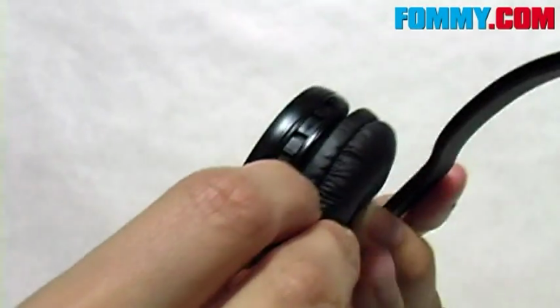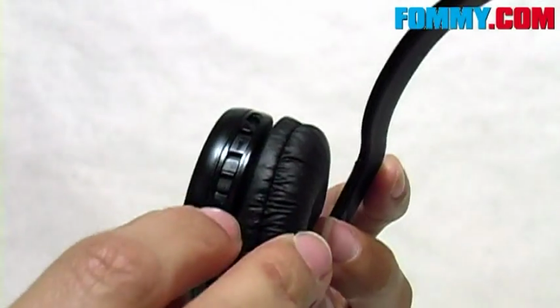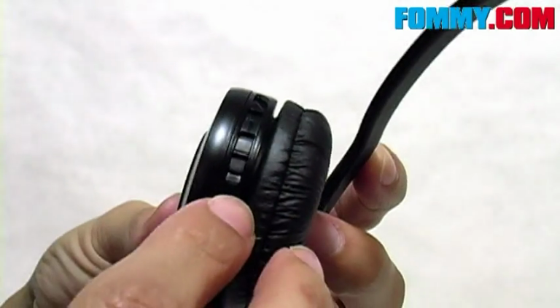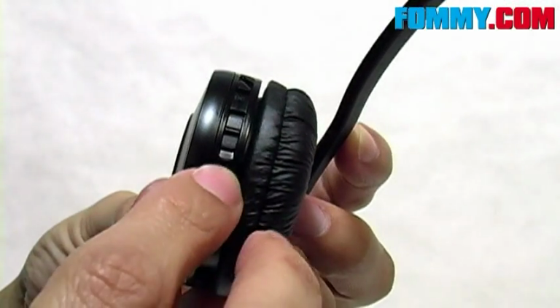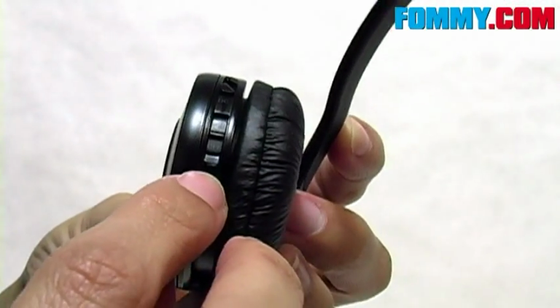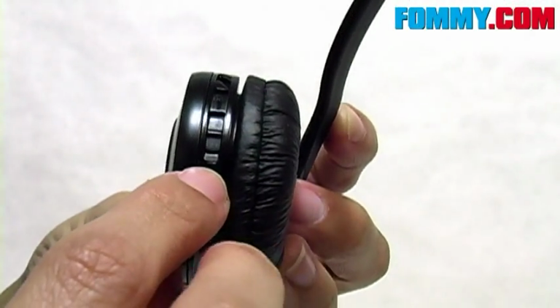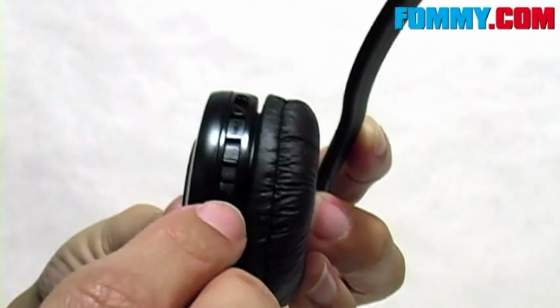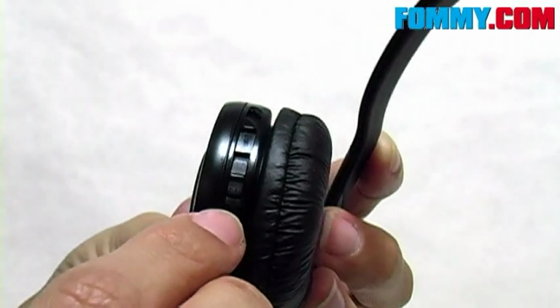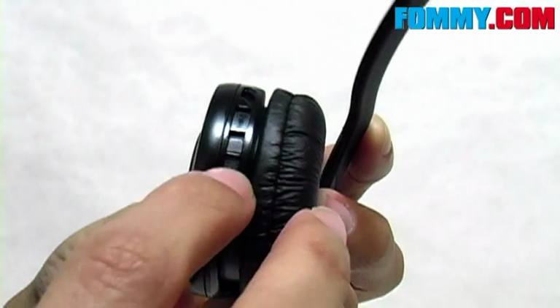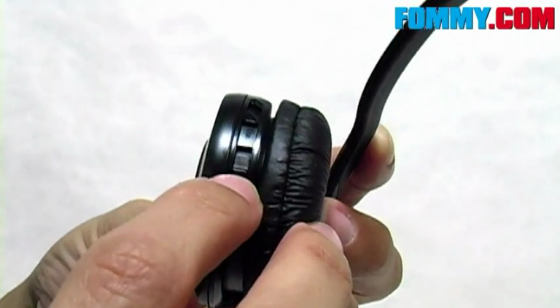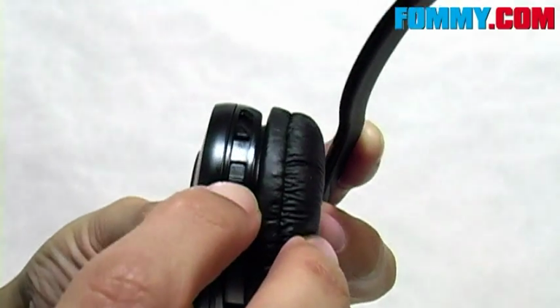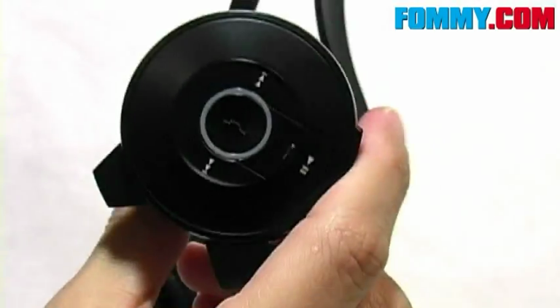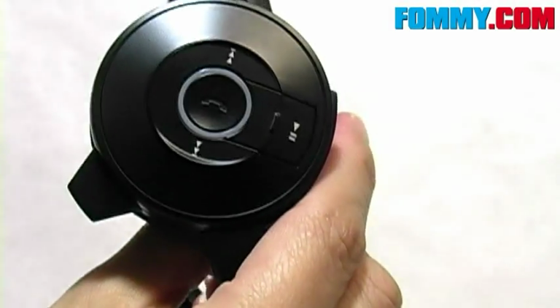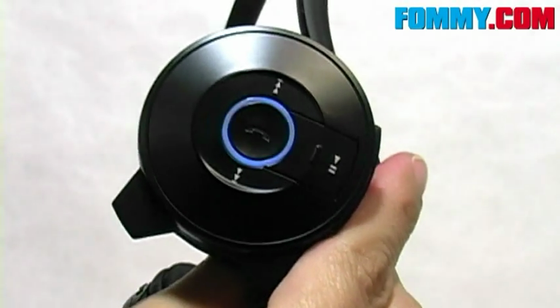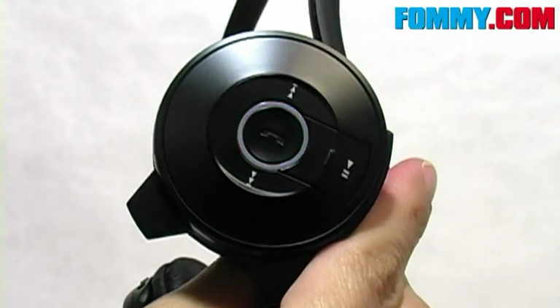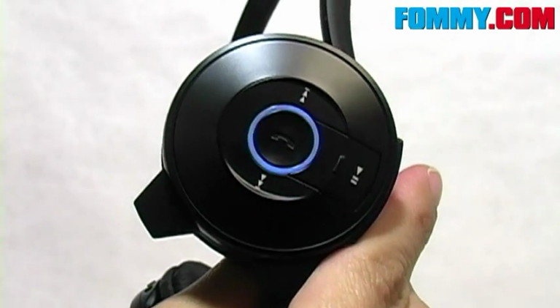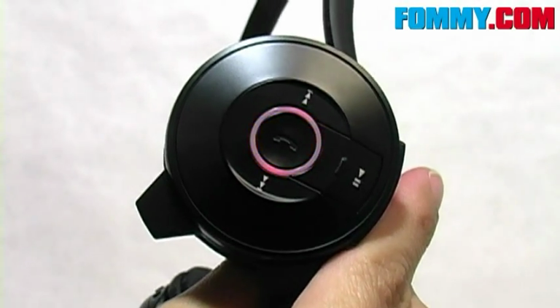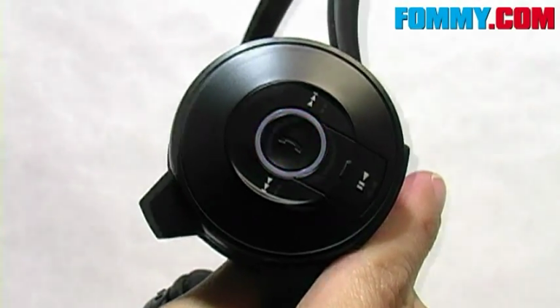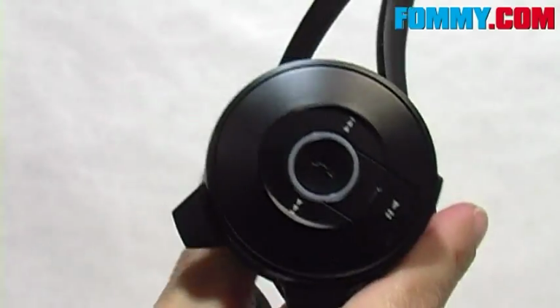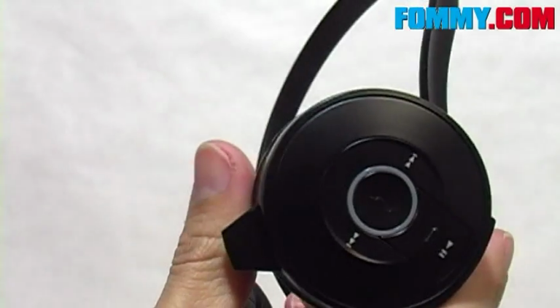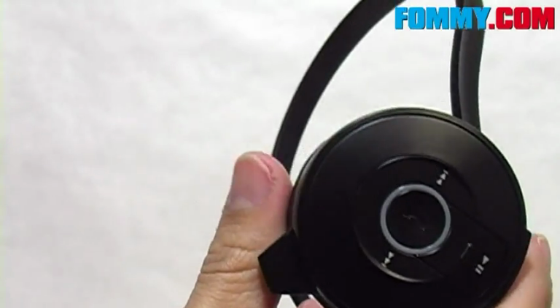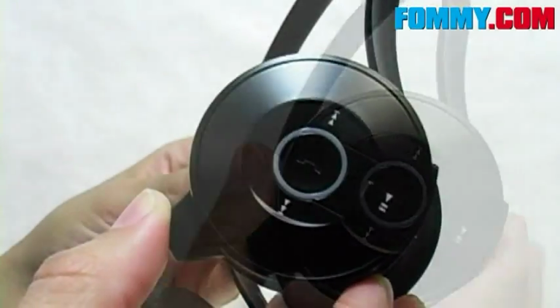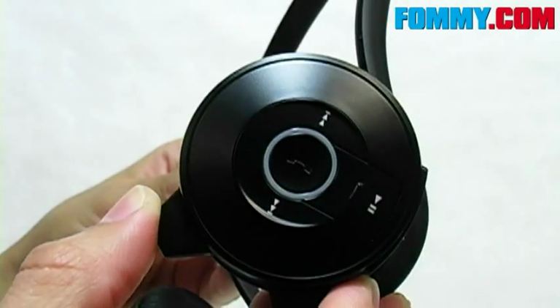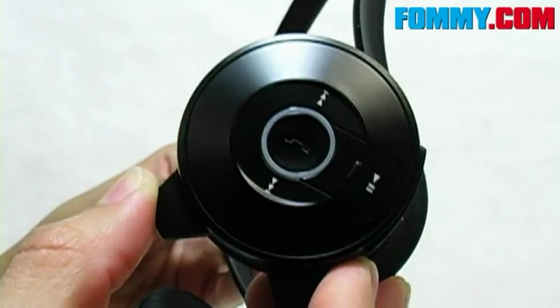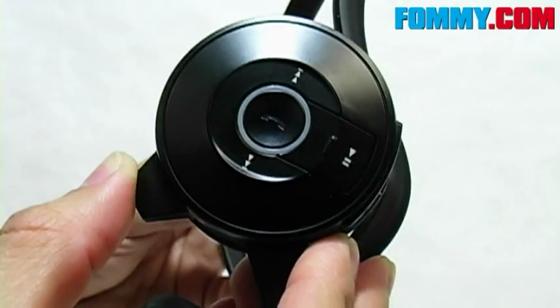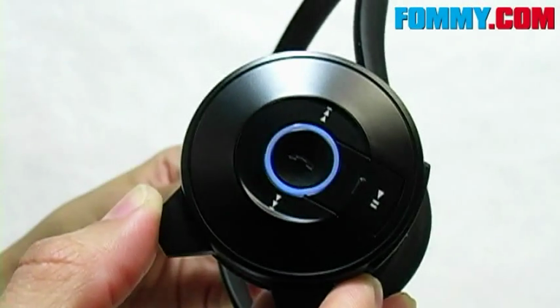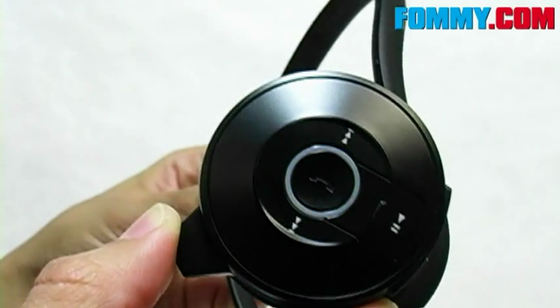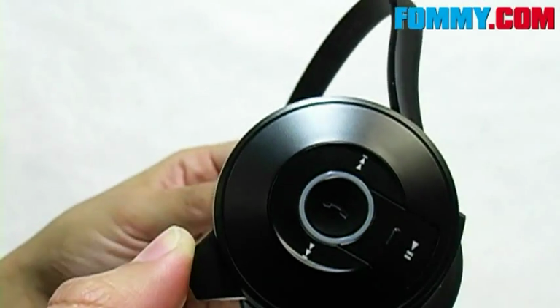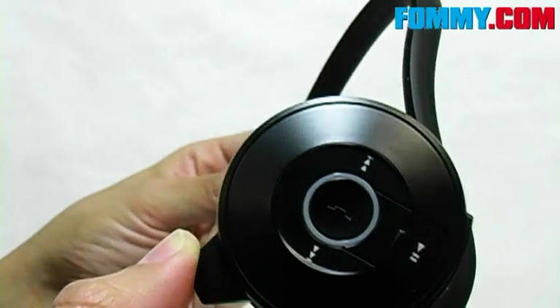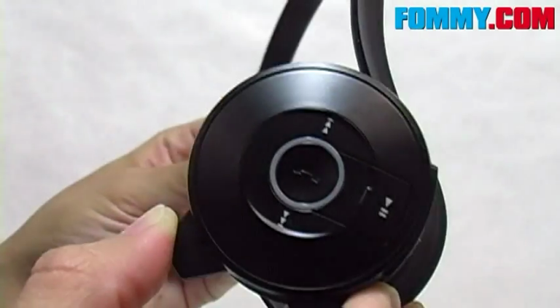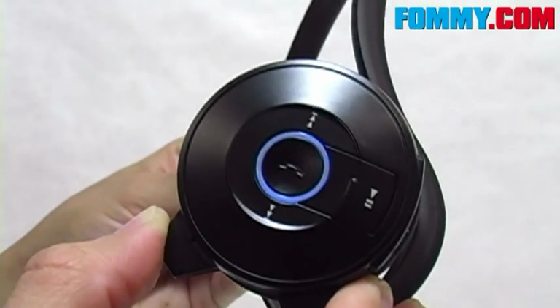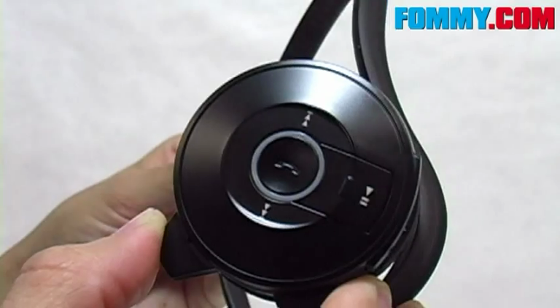And here is where you'll find your on-off switch. When you switch that on for the first time, you'll see the LED lights, and it does turn on into pairing mode, which is very convenient.